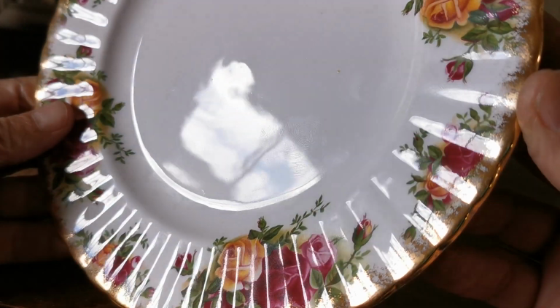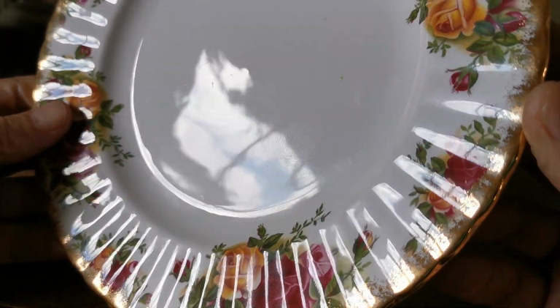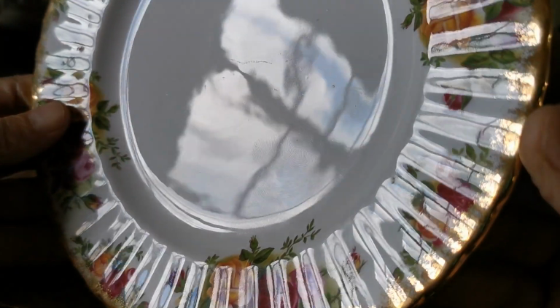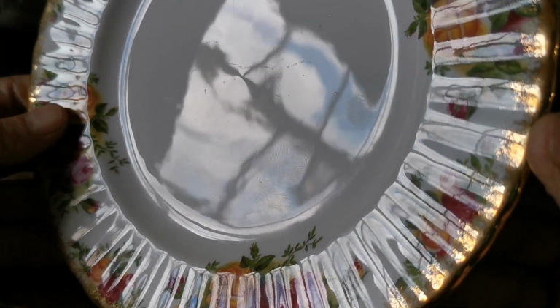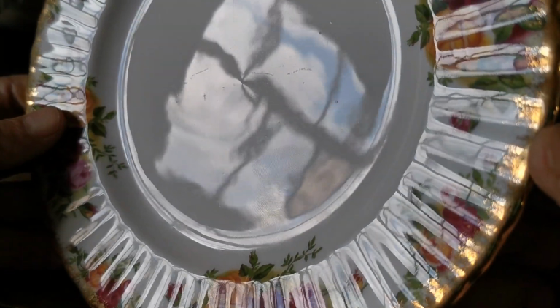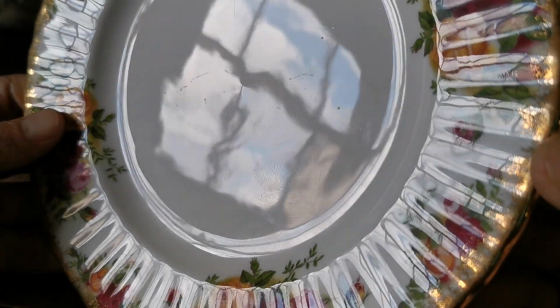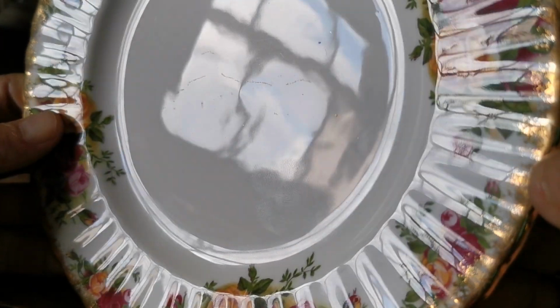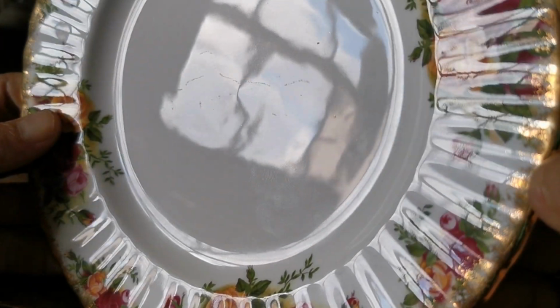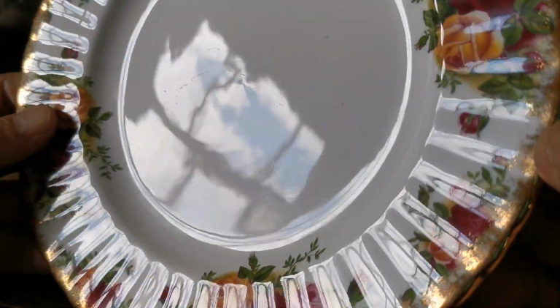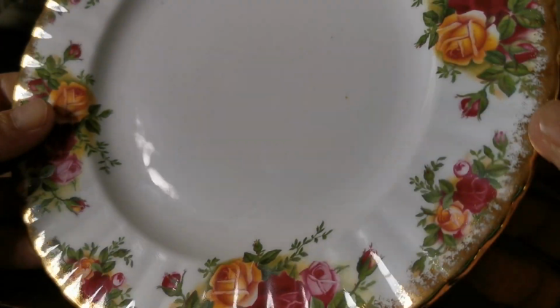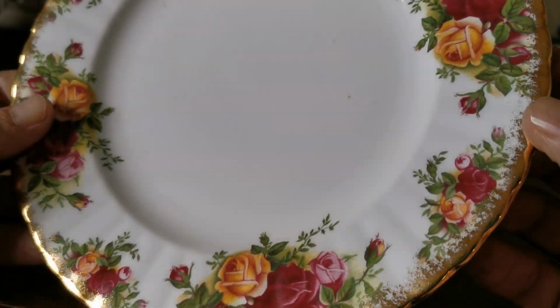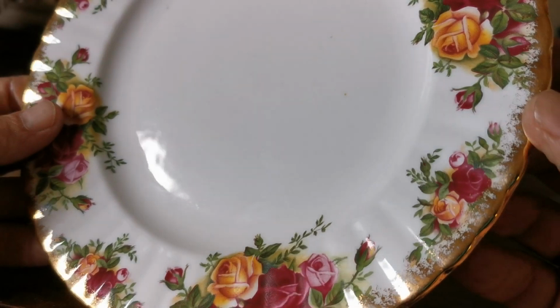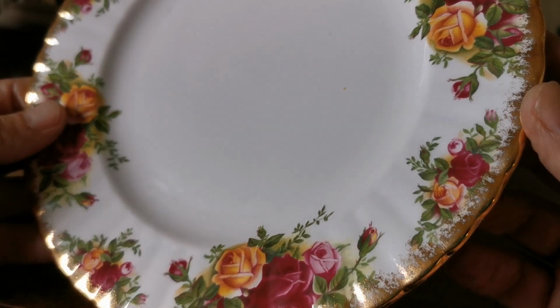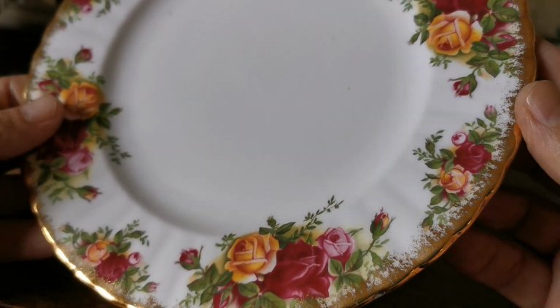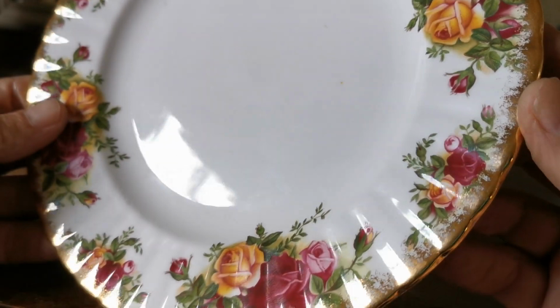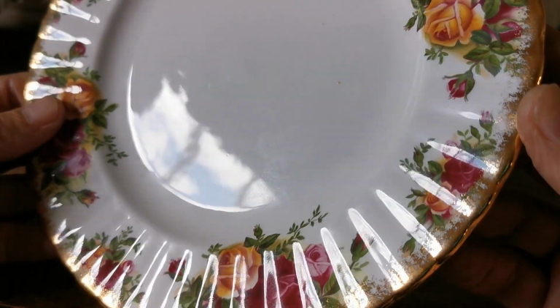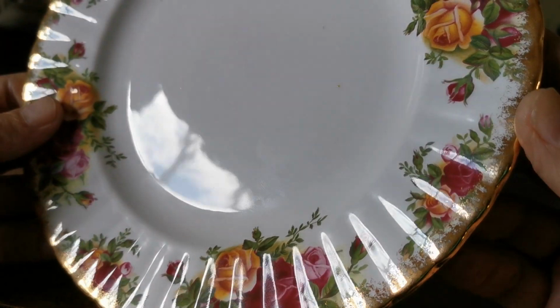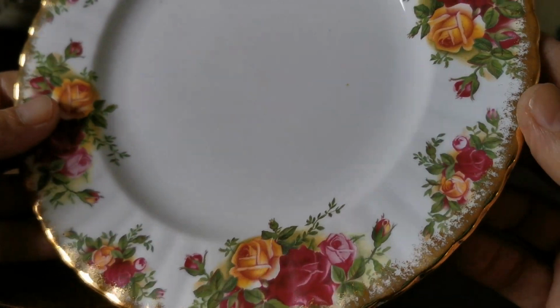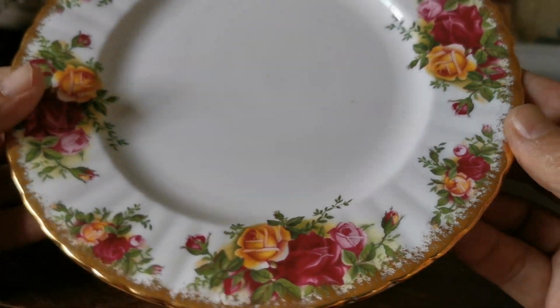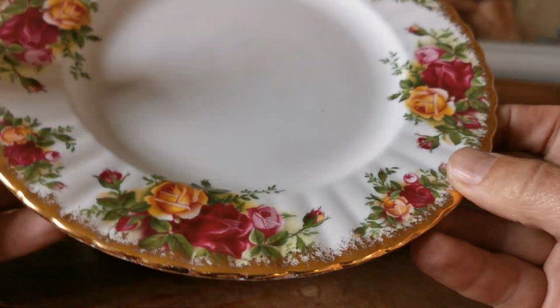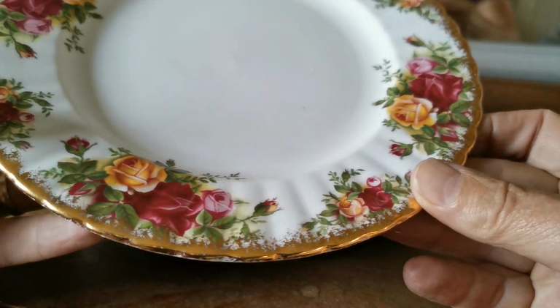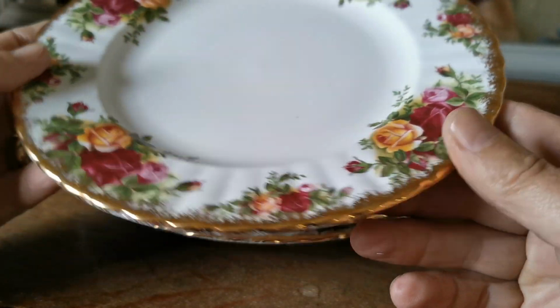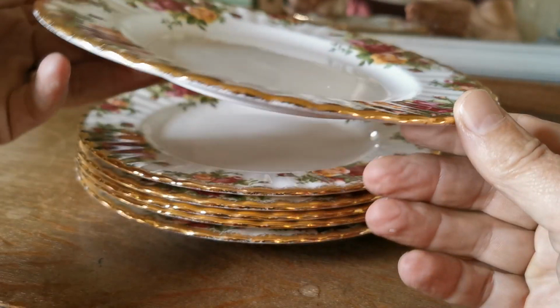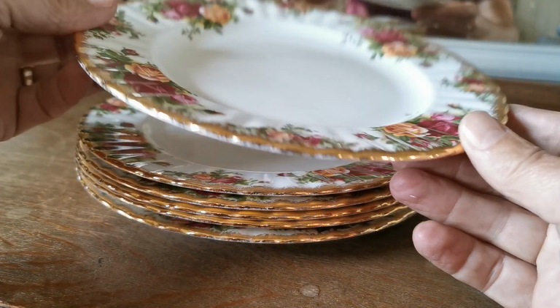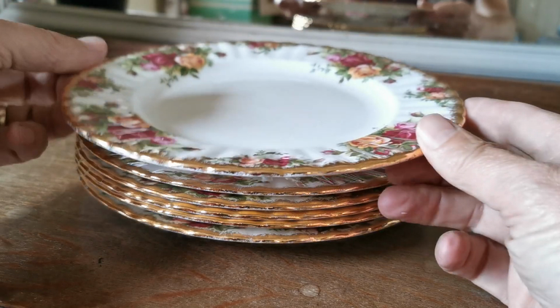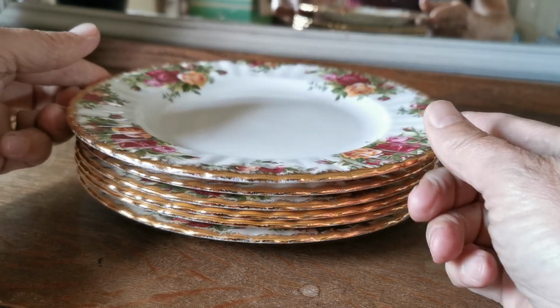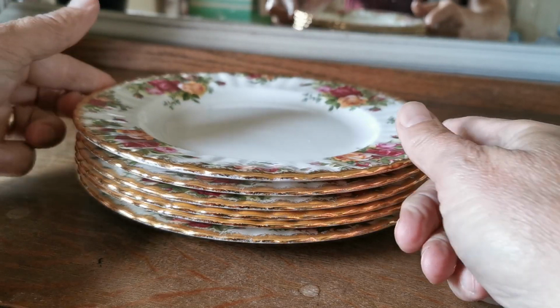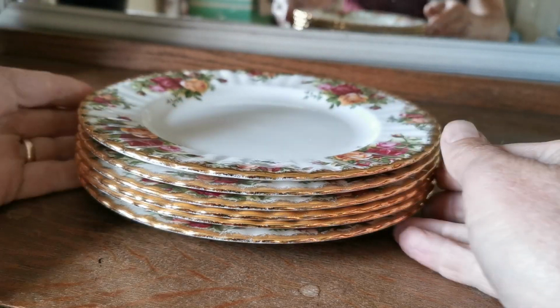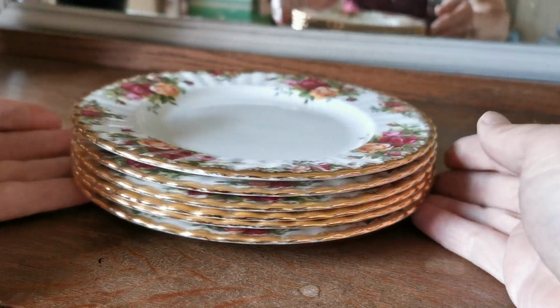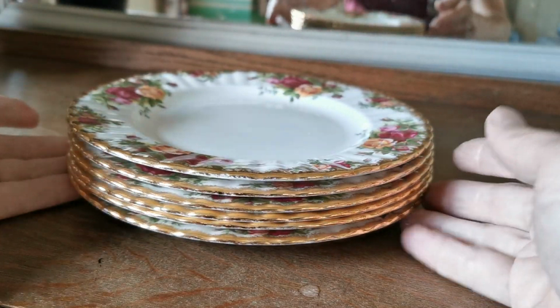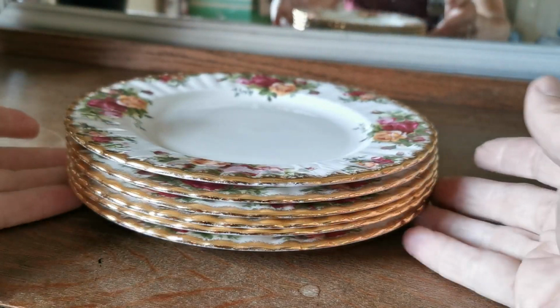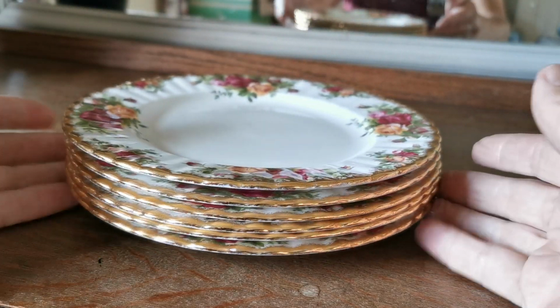These are very clean, not absolutely mint — very occasional knife mark or scrape that you can see on the glaze — but otherwise very clean. The transfer design on these is beautiful, as is the retention of the gilt, with very light wear on them.